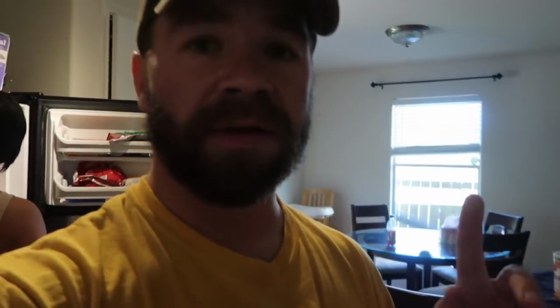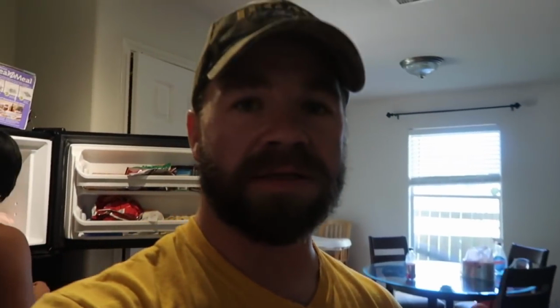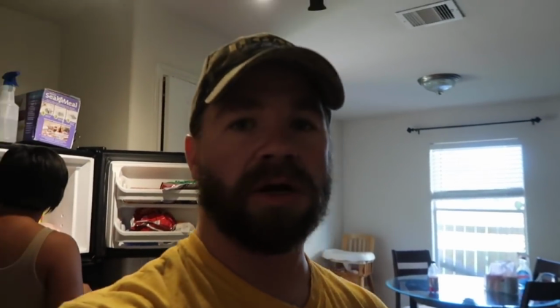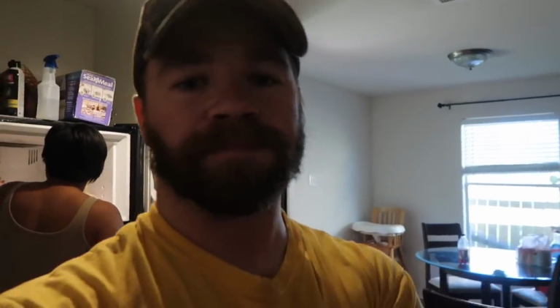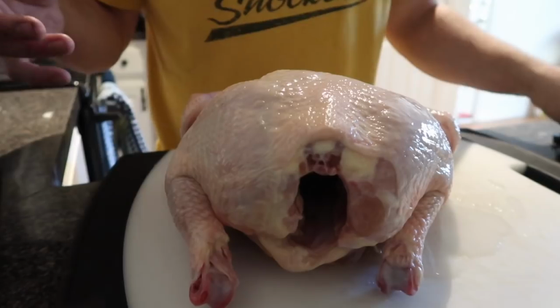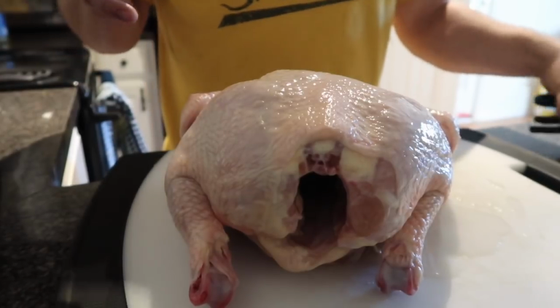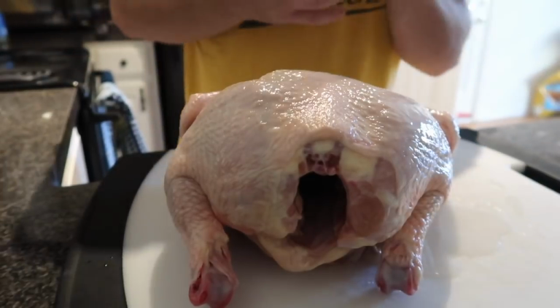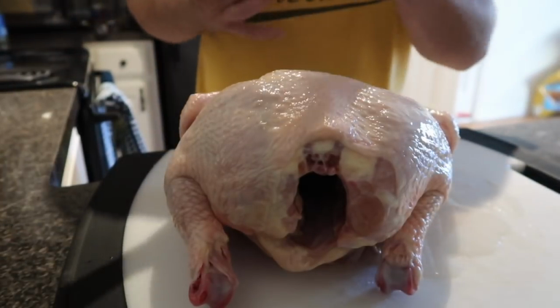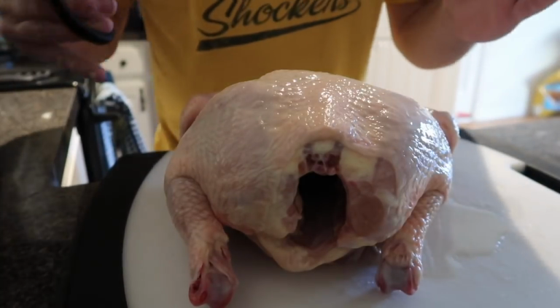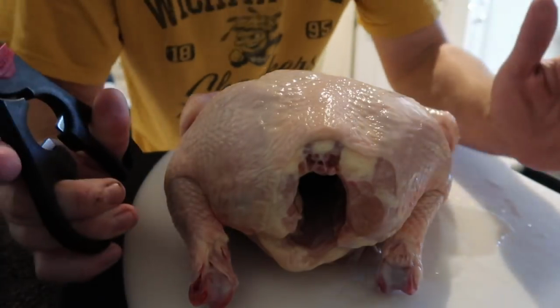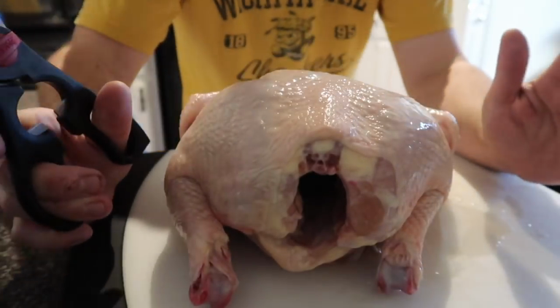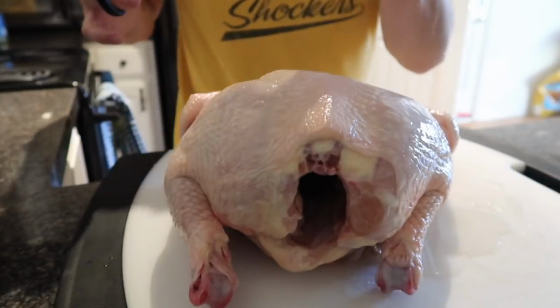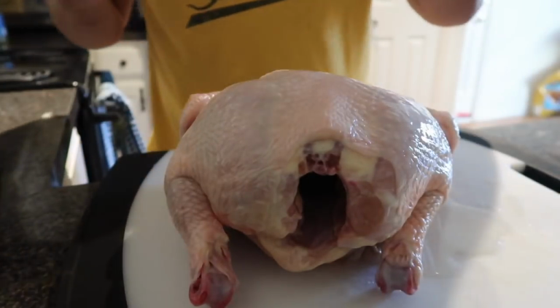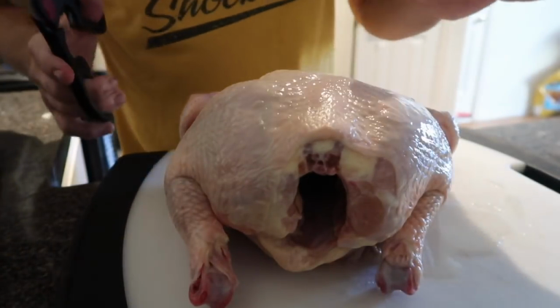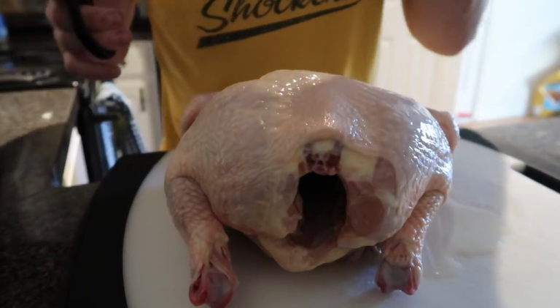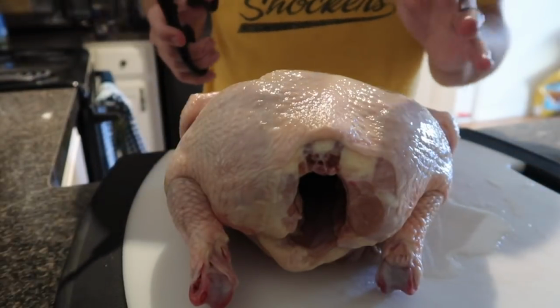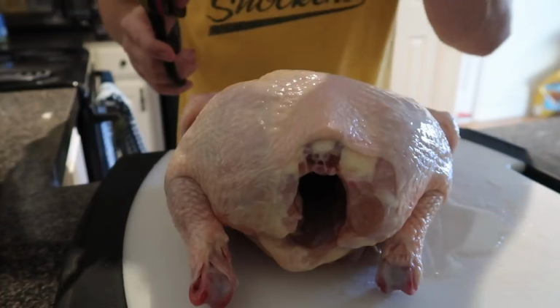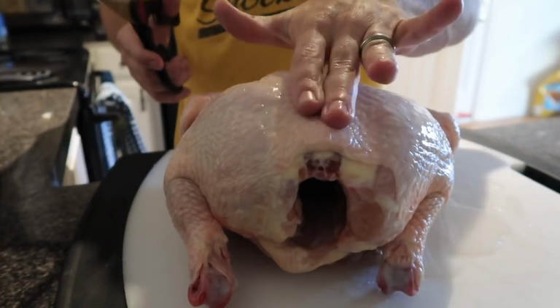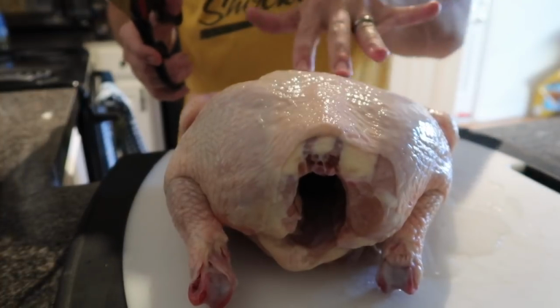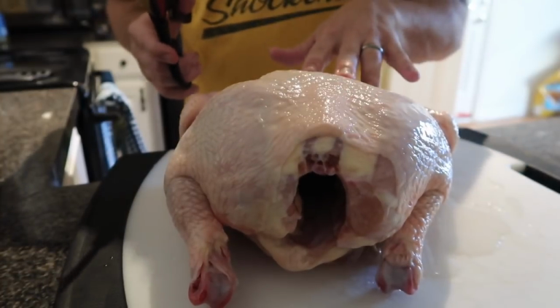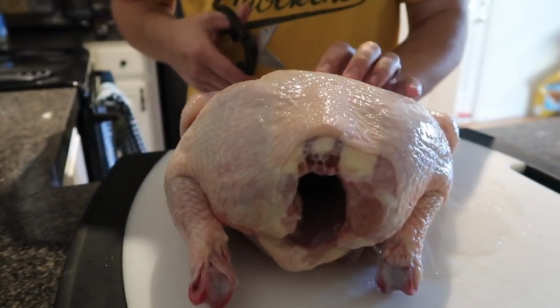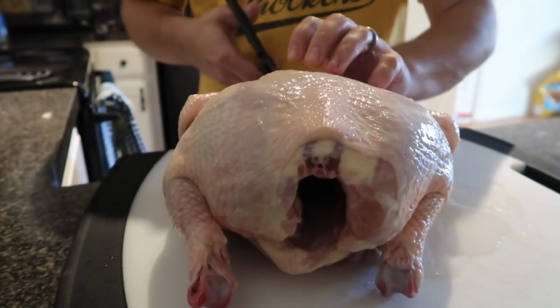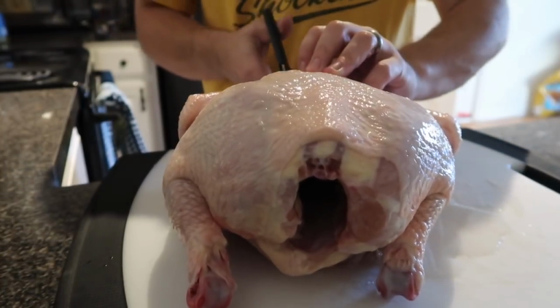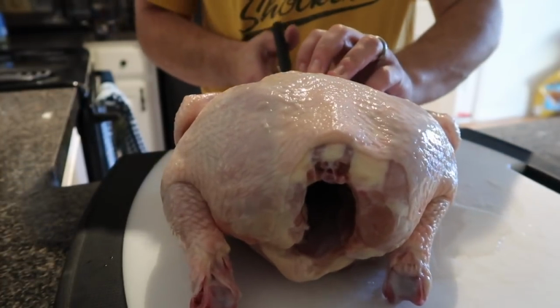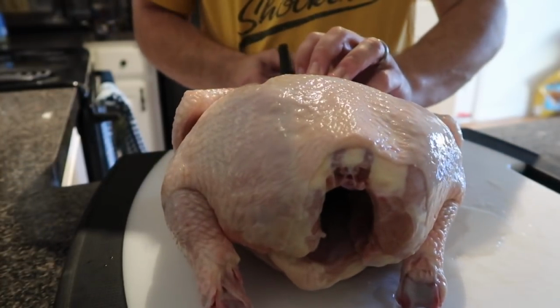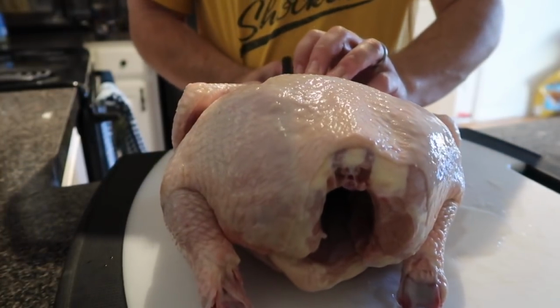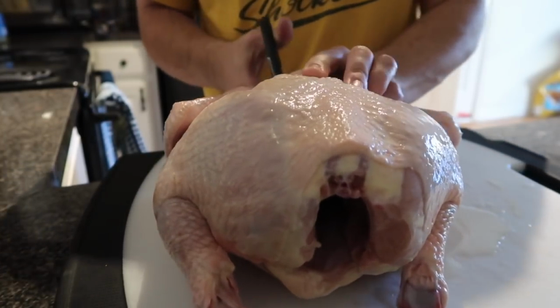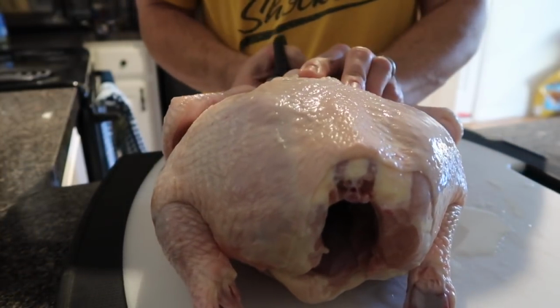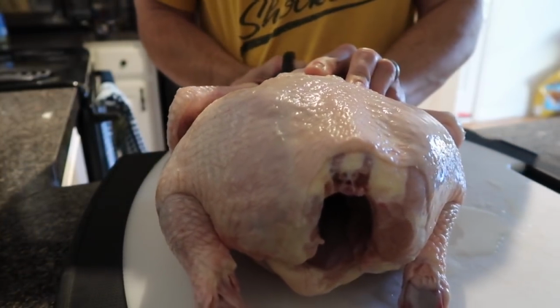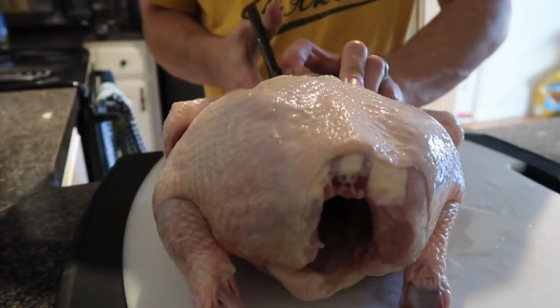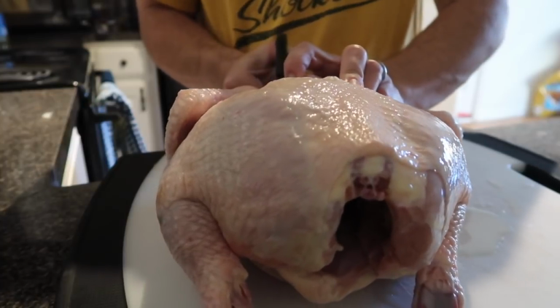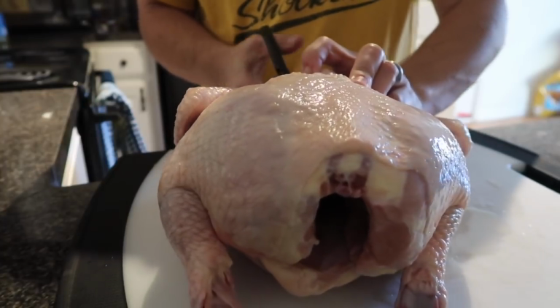In traditional spatchcock fashion, we've got the backbone here. We're just gonna take some shears and remove it.